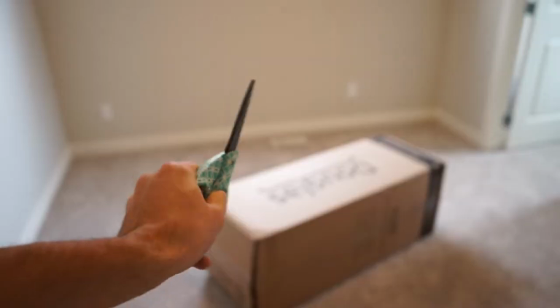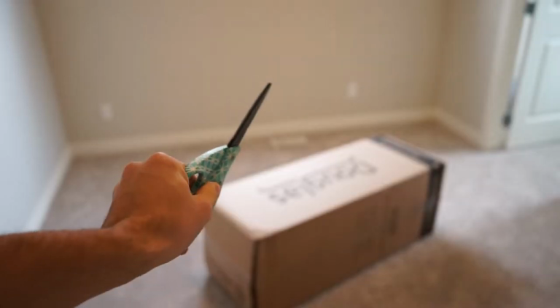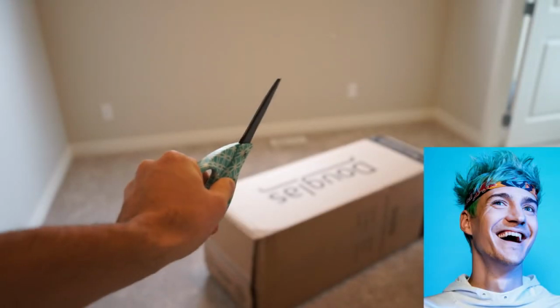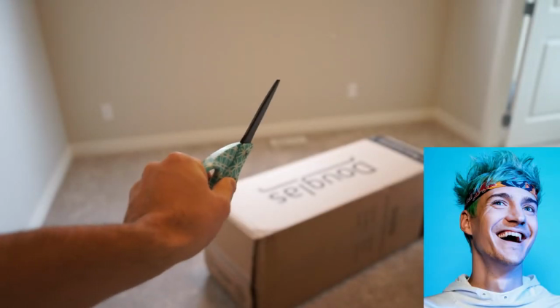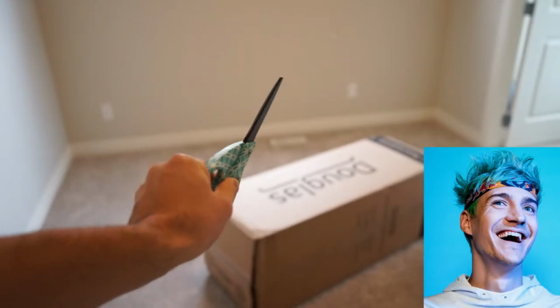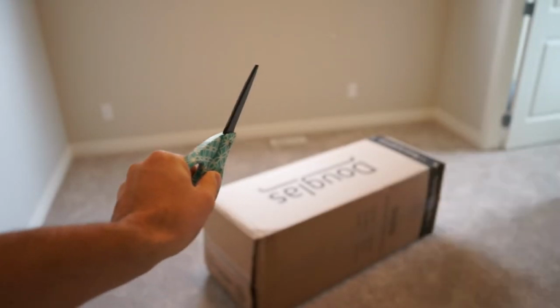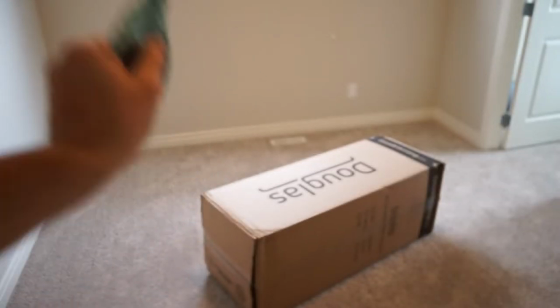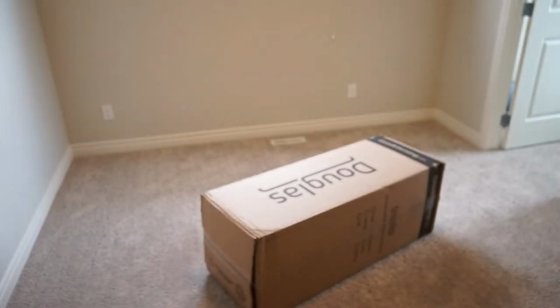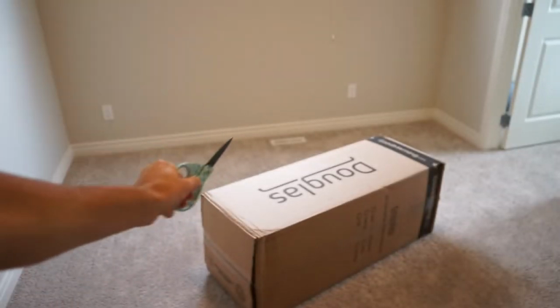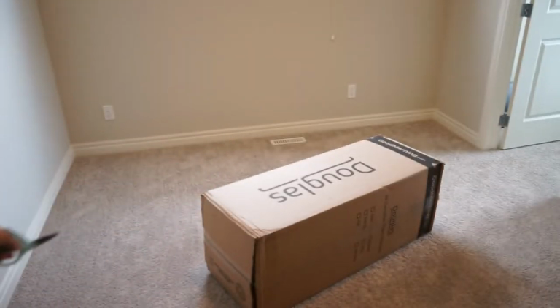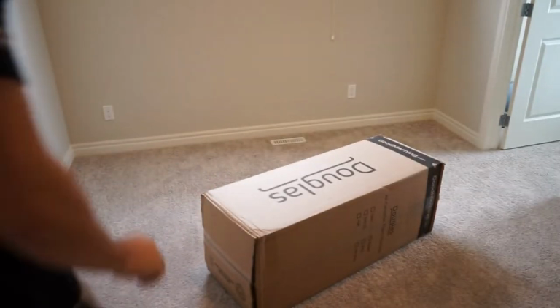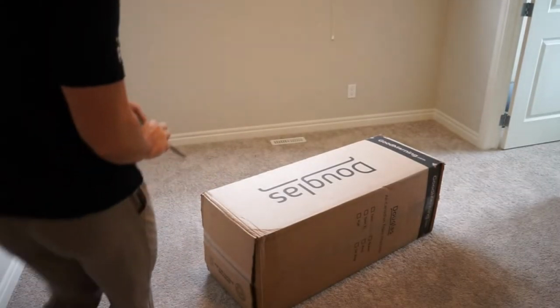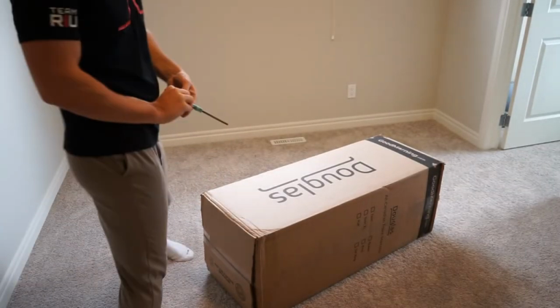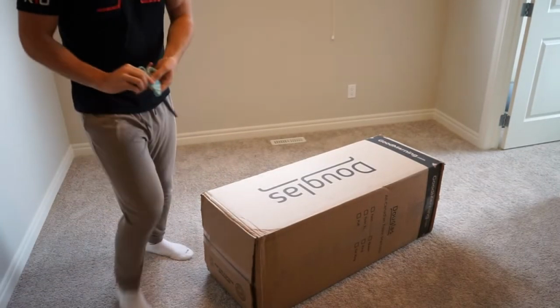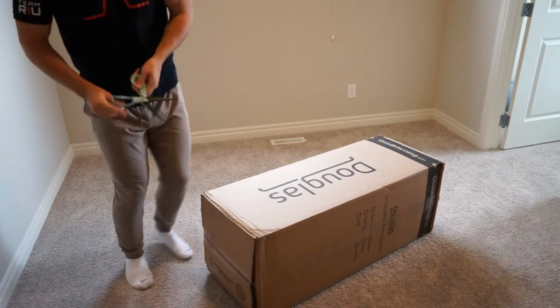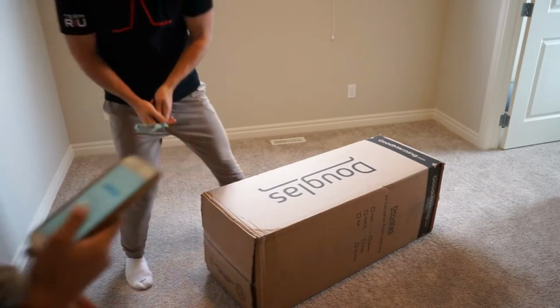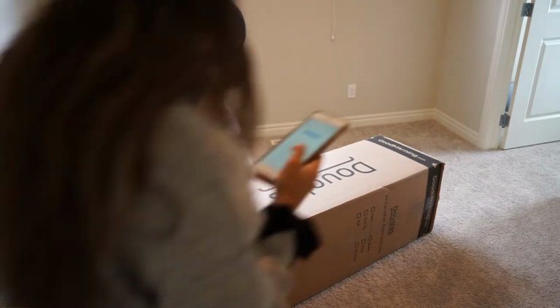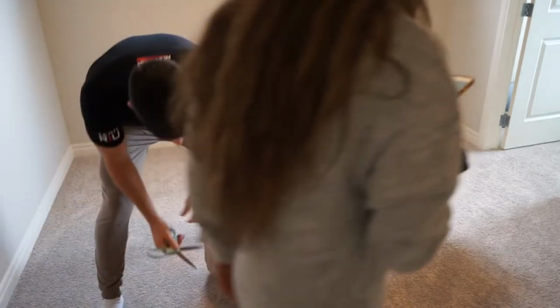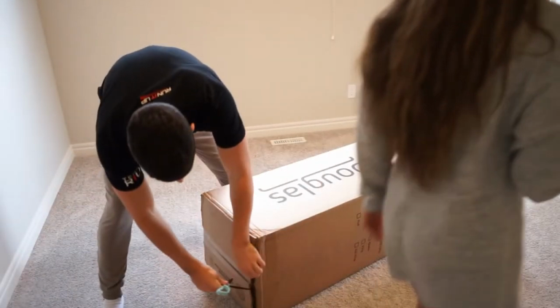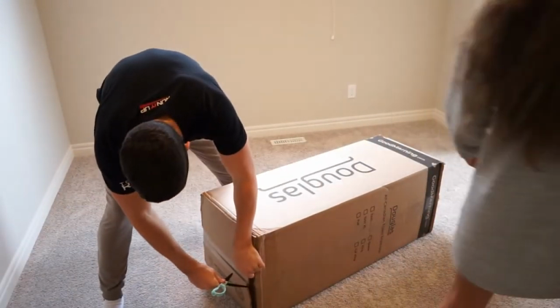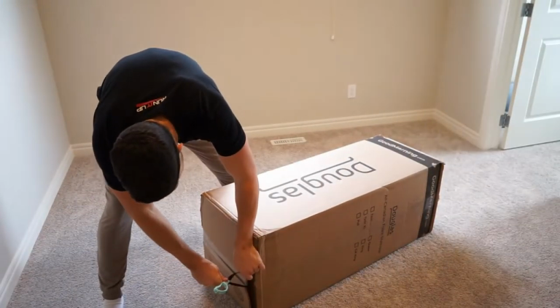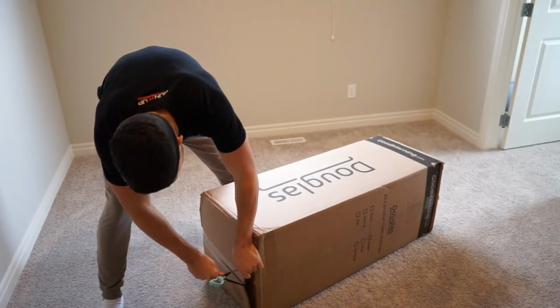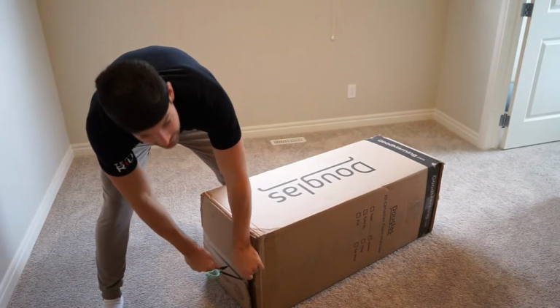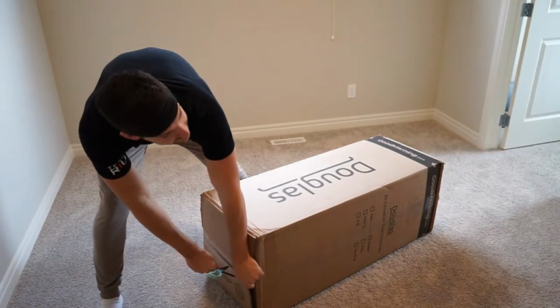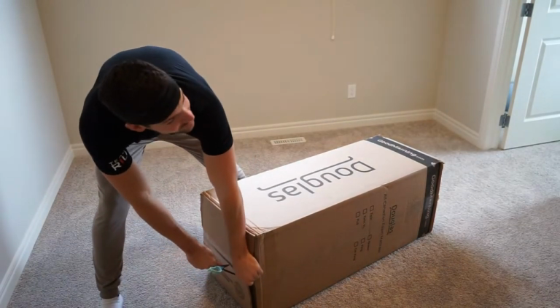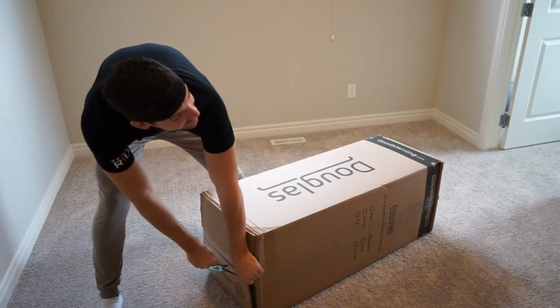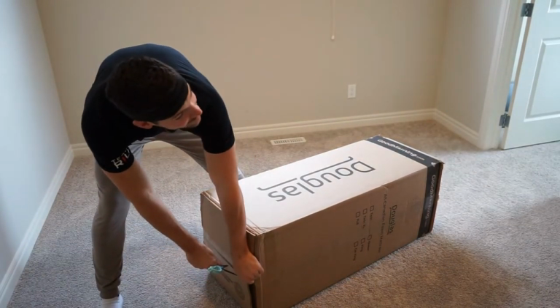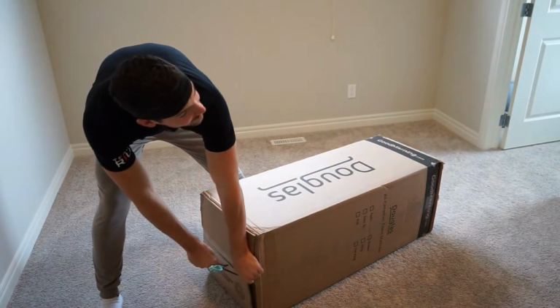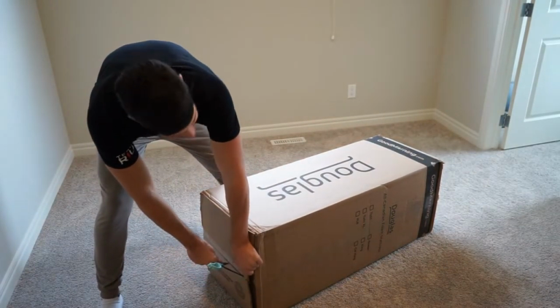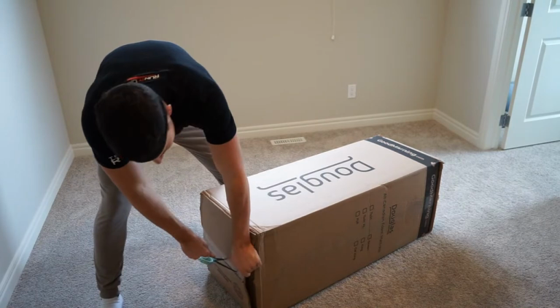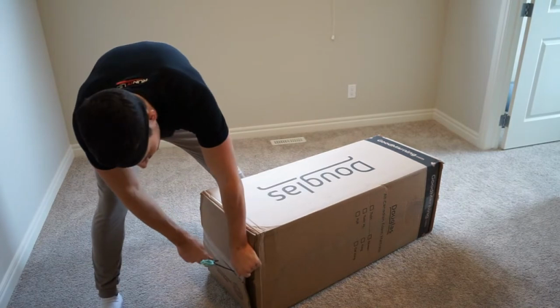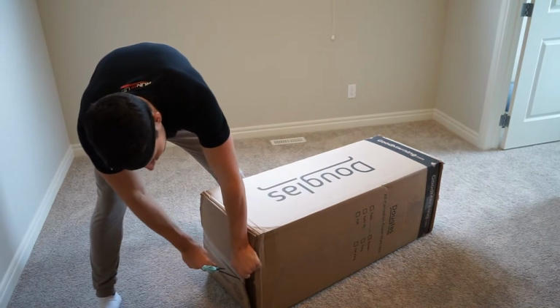I'm like a ninja. Contact, contact. 7 to 10. Rip this thing open. Tell us what it is. I don't even really know what this is. Tell me about it.